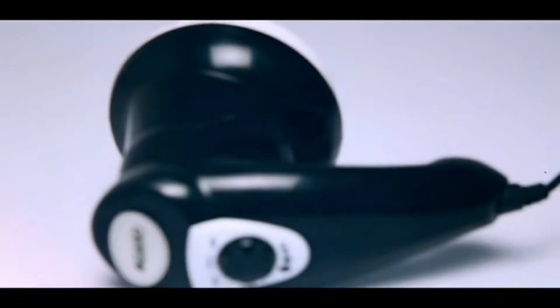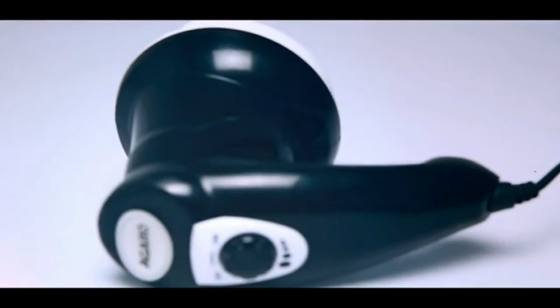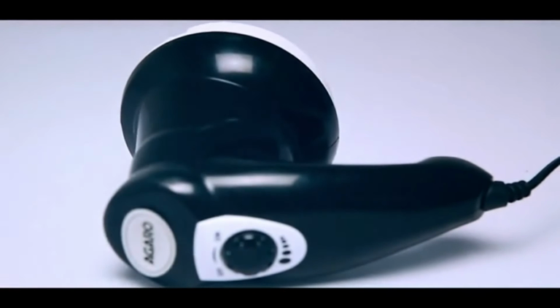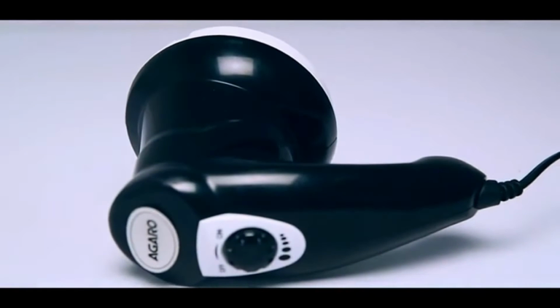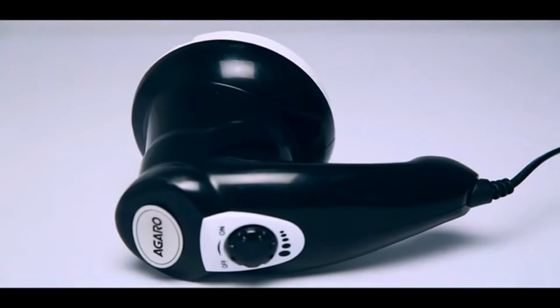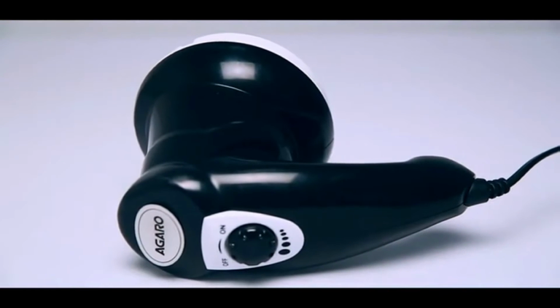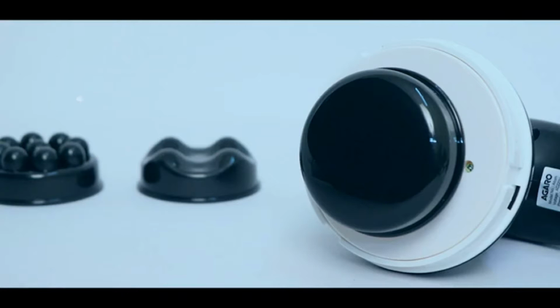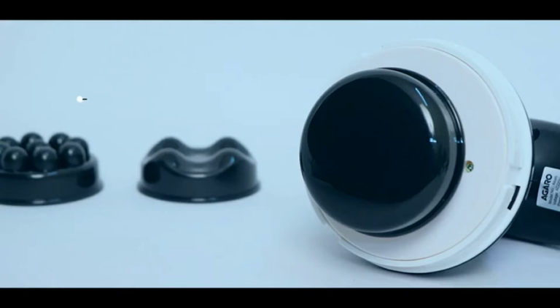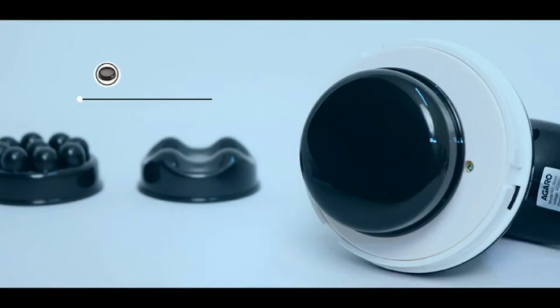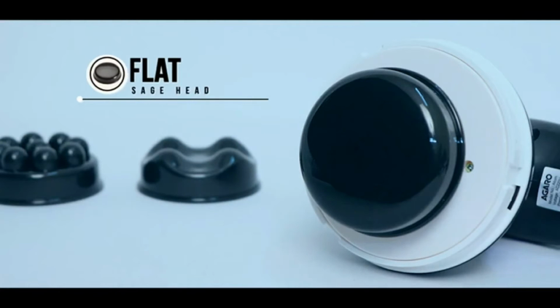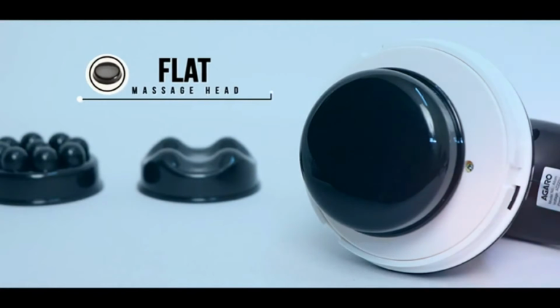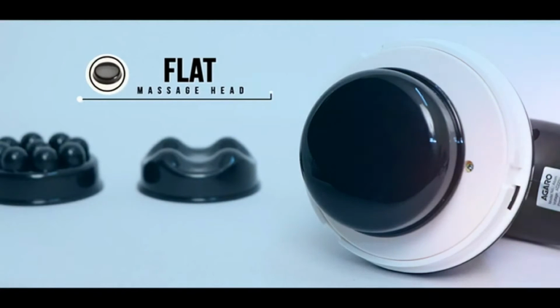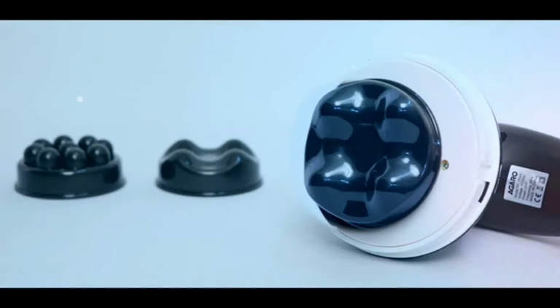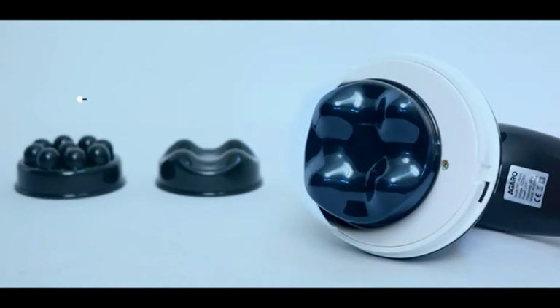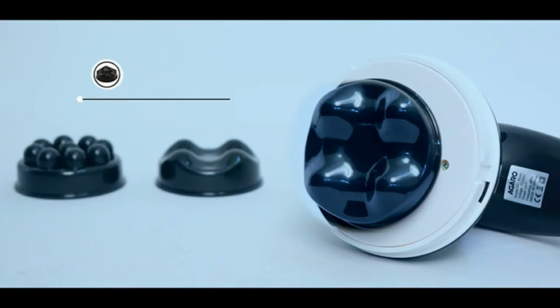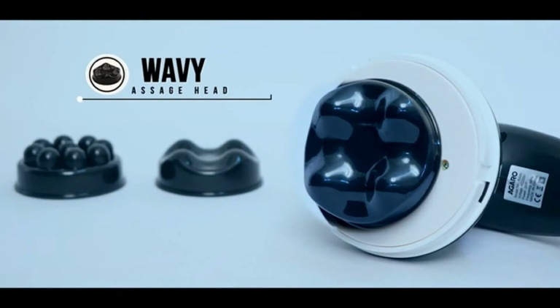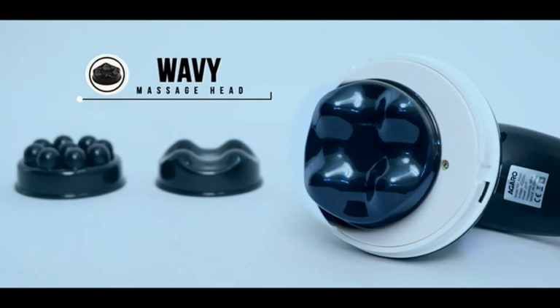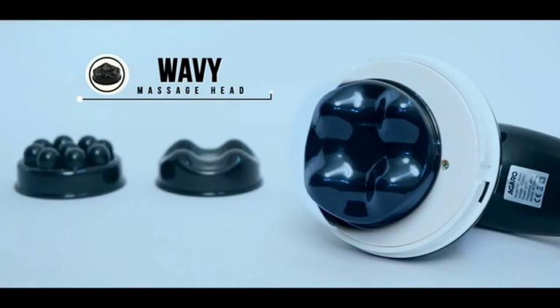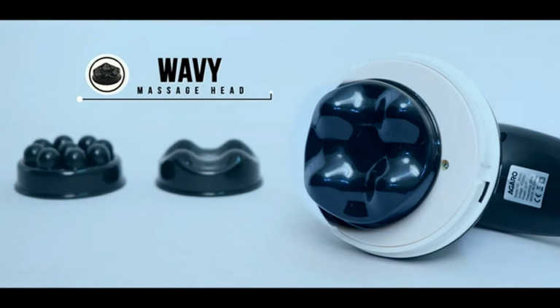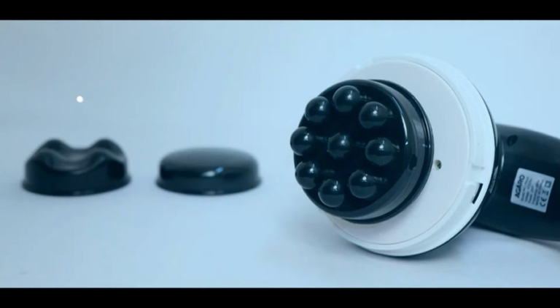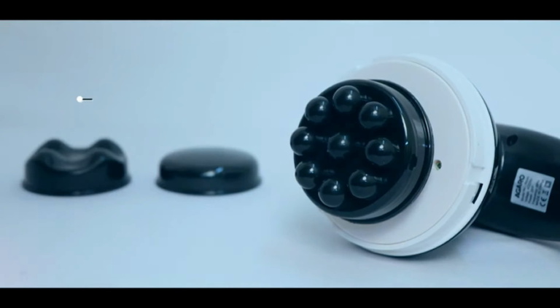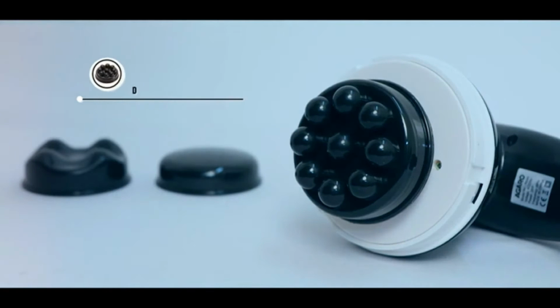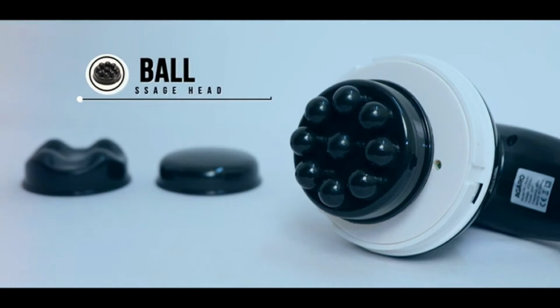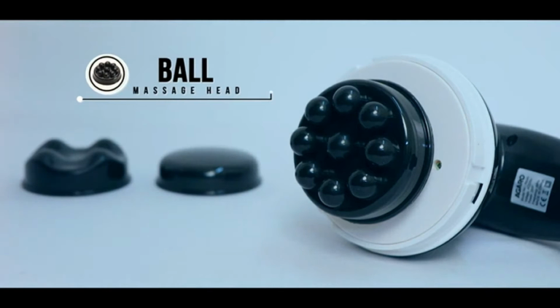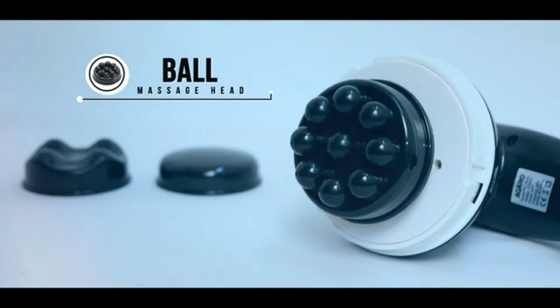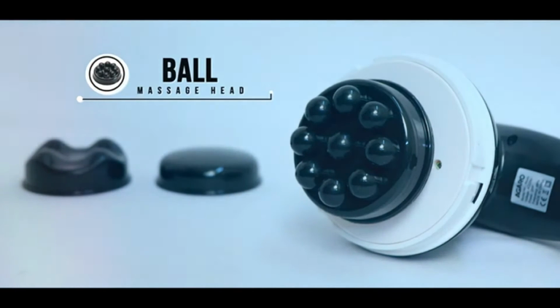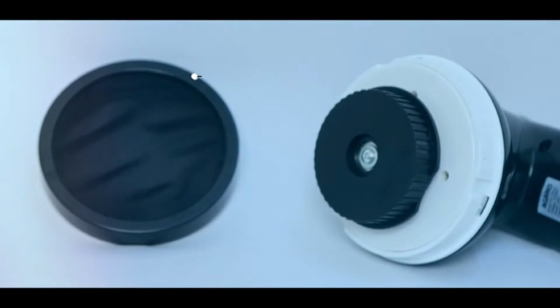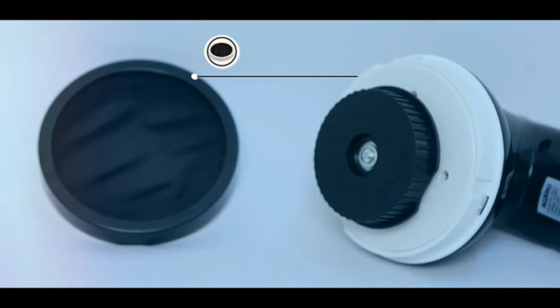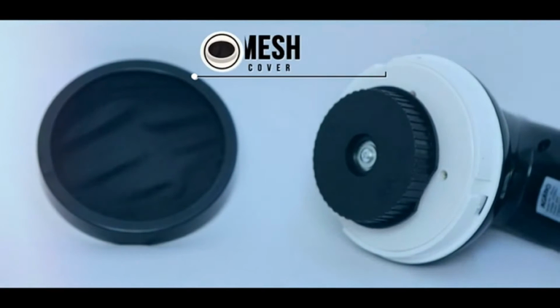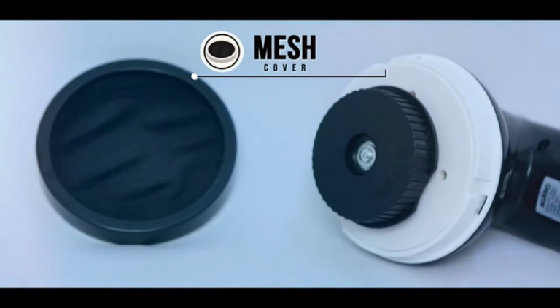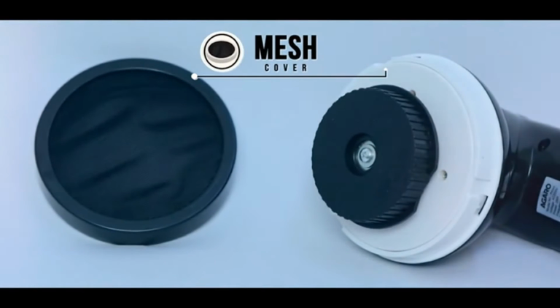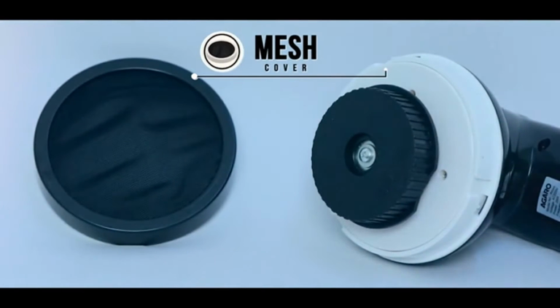The massager comes with 3 heads: a flat massage head, a wavy massage head, a ball head, and a protective mesh cover.